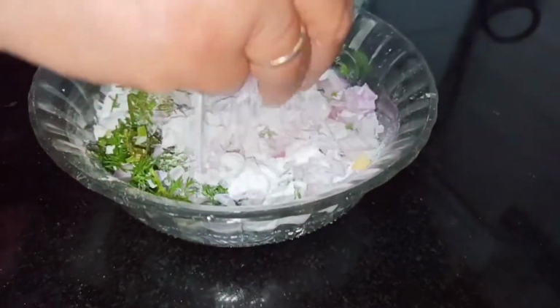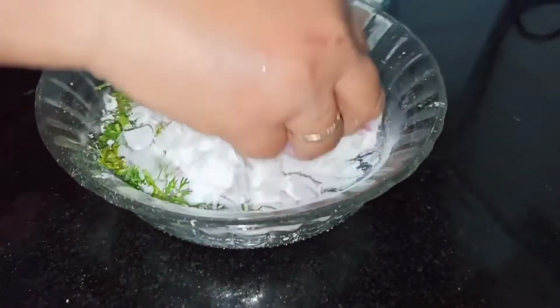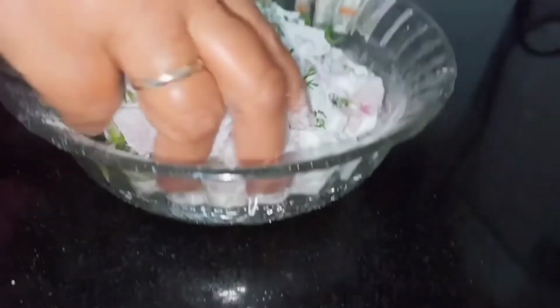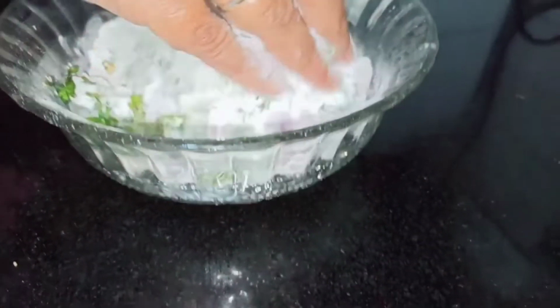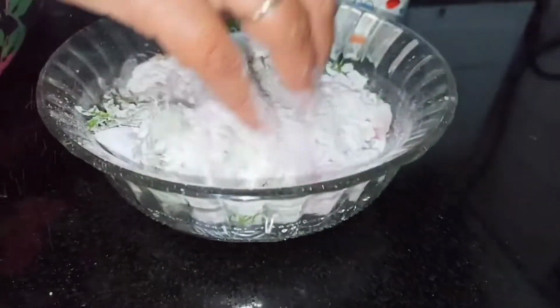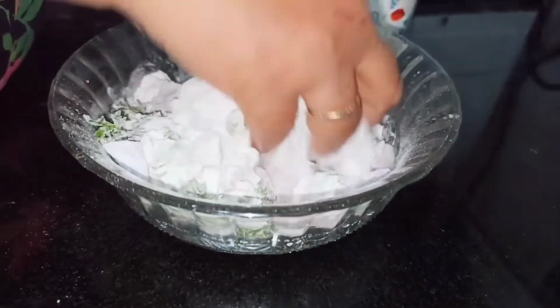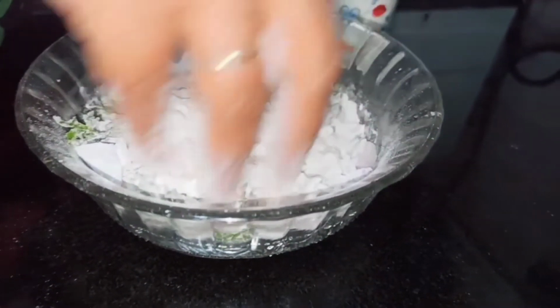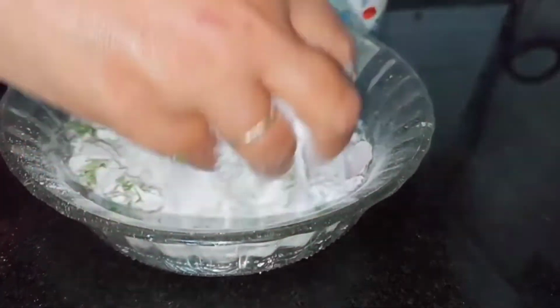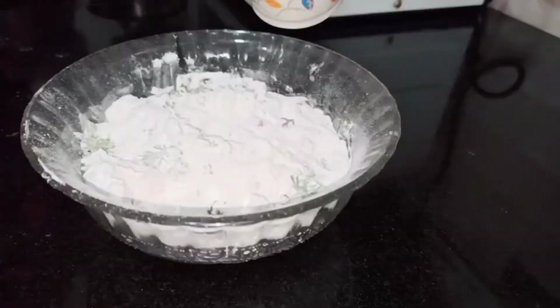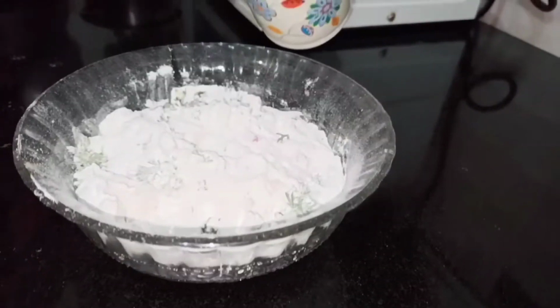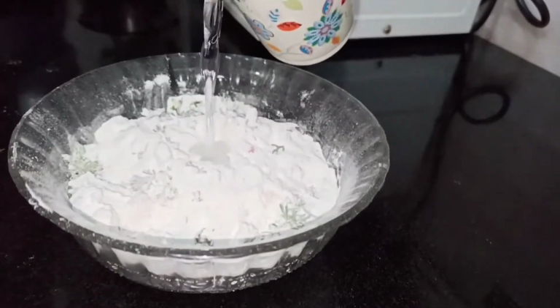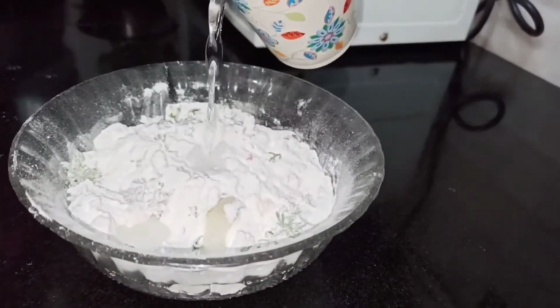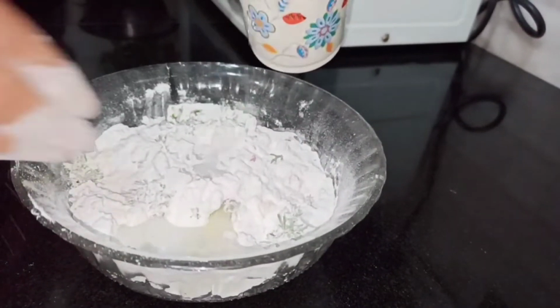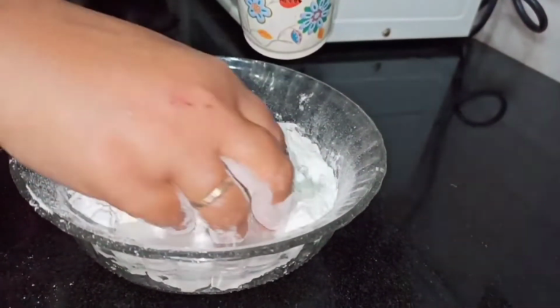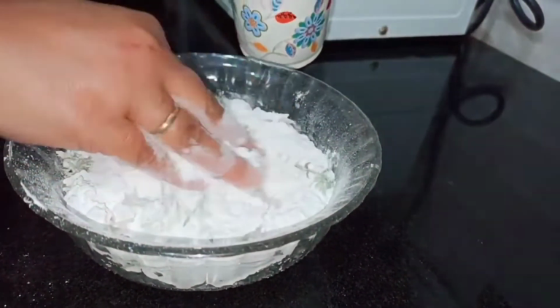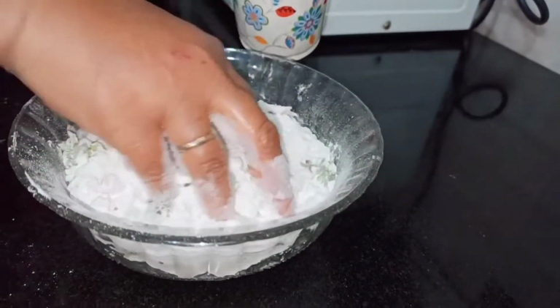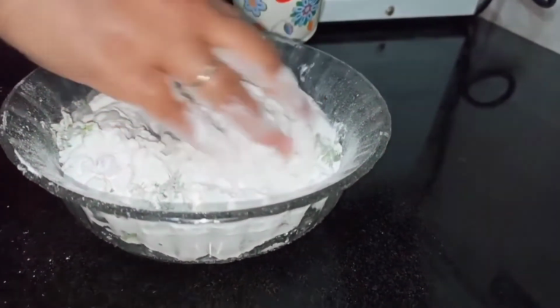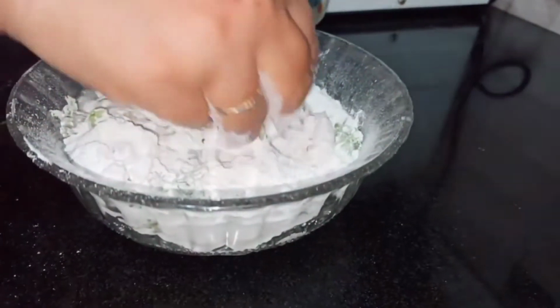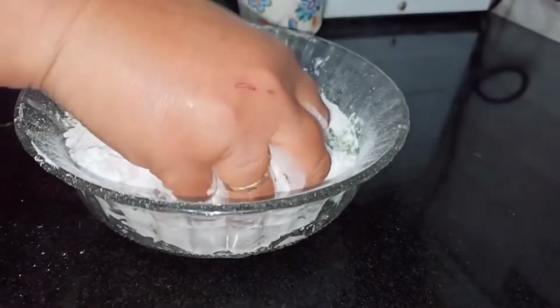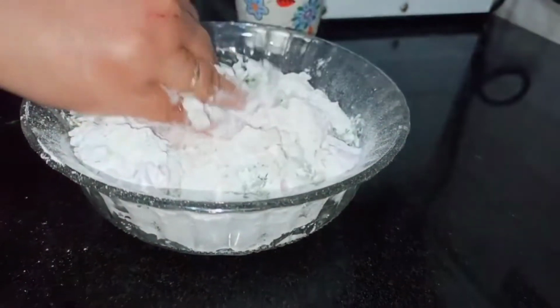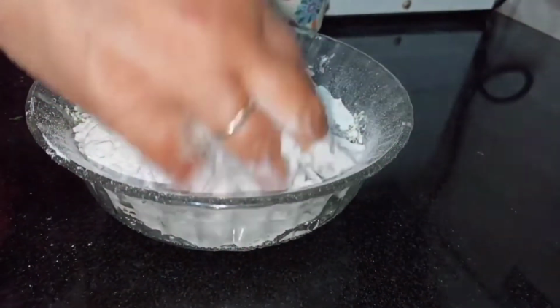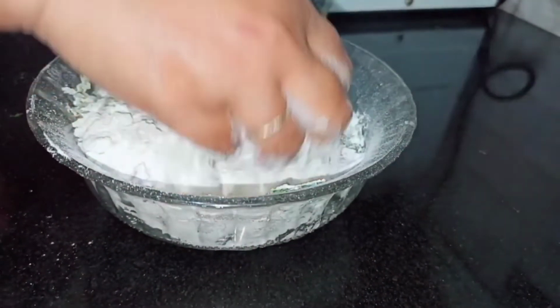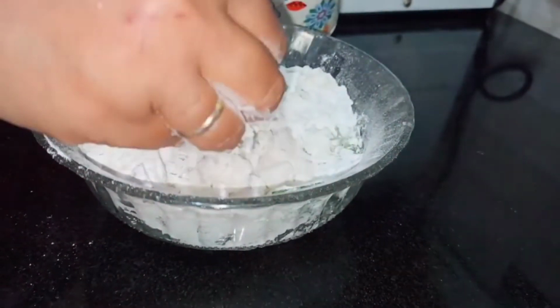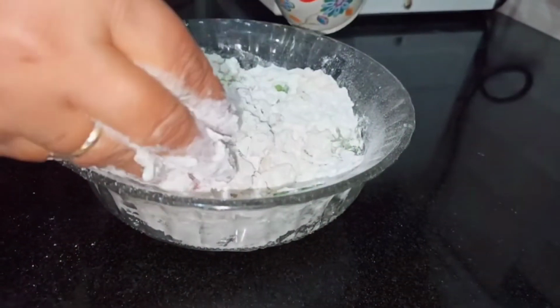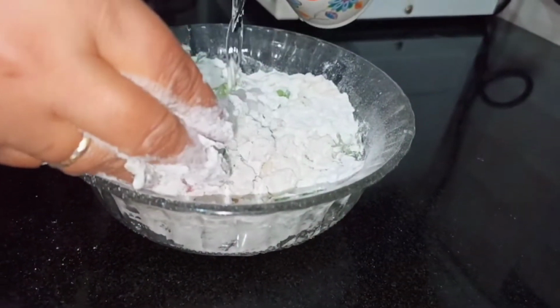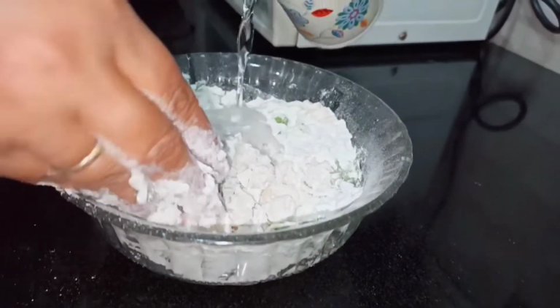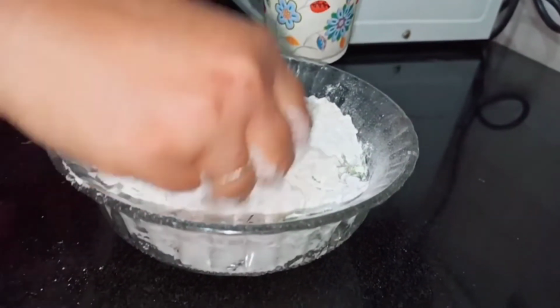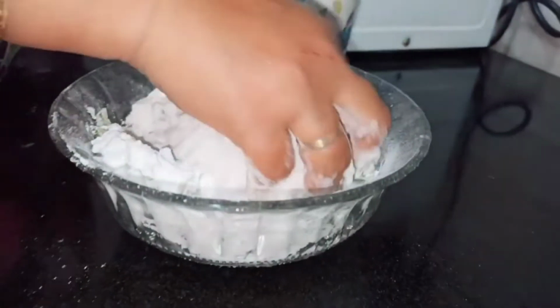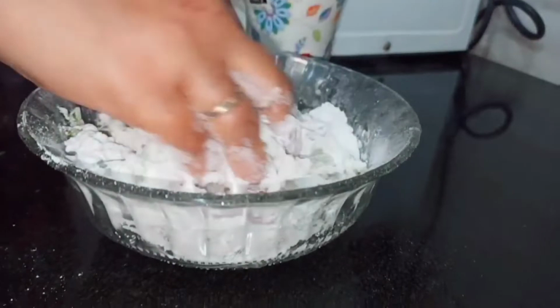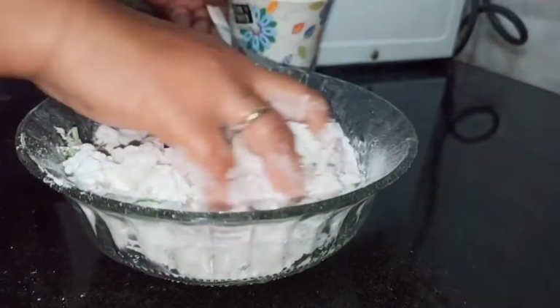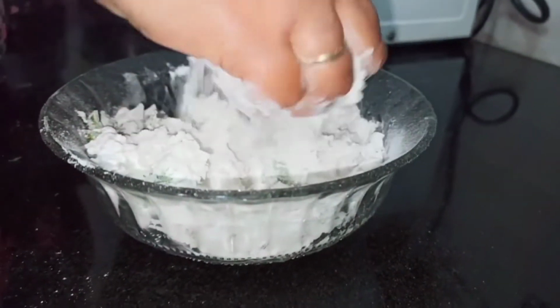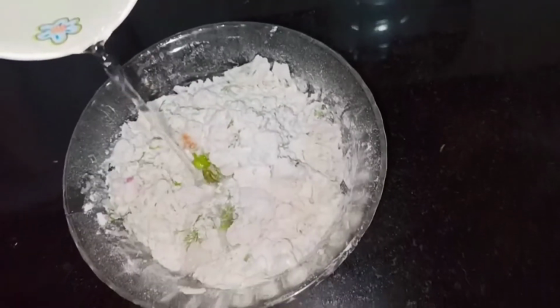Next into this I am going to add a pinch of salt and then mix it well. Now I am going to add water — add water gradually and then mix it. Make sure that you add water in small portions; do not add it all together.